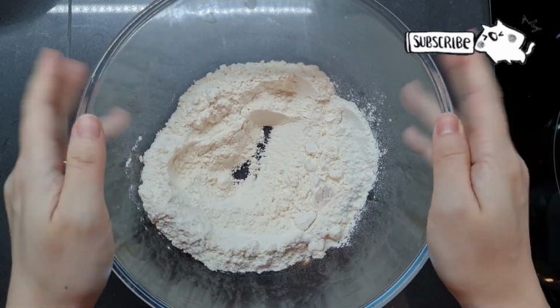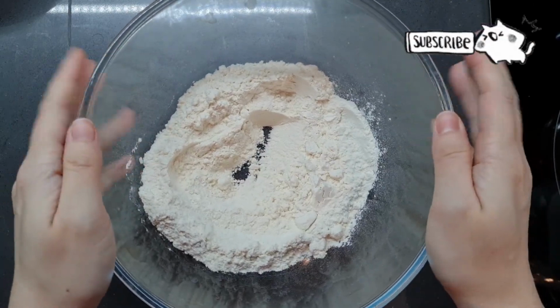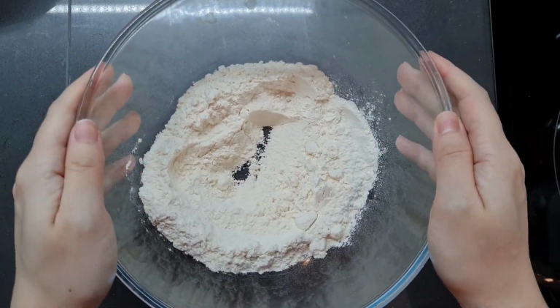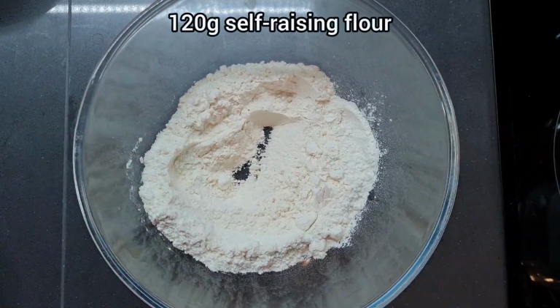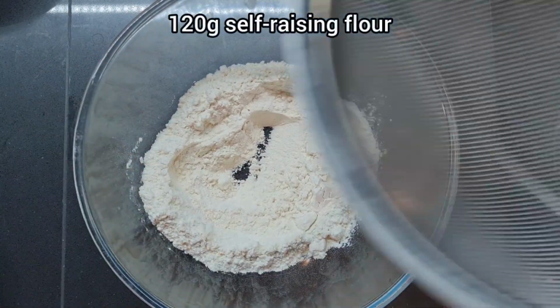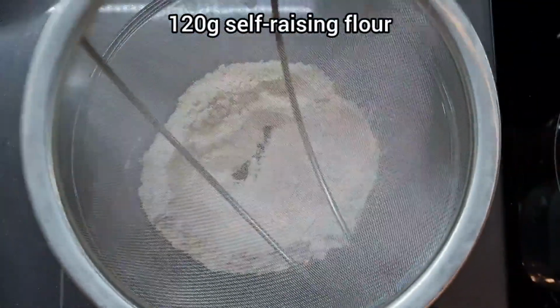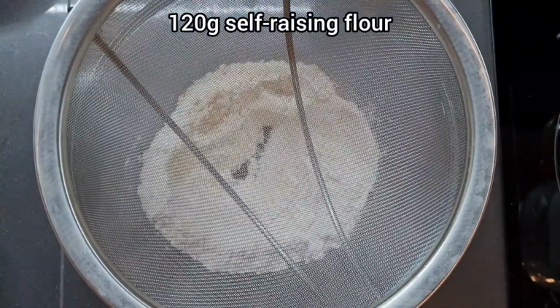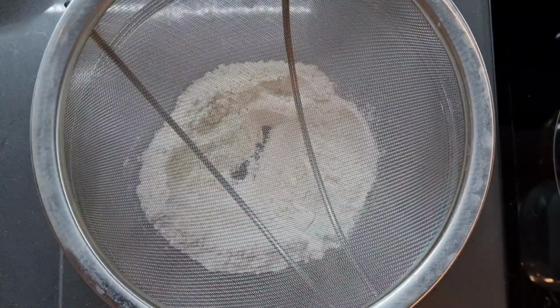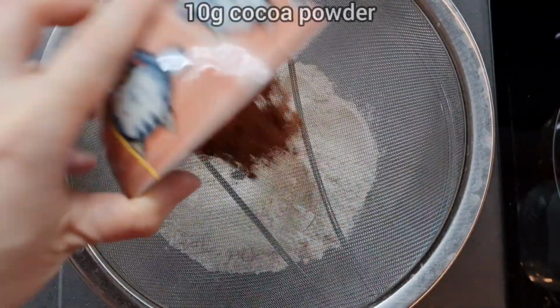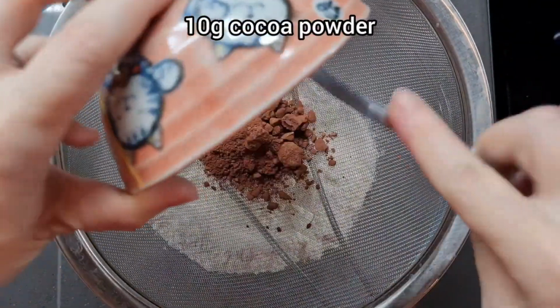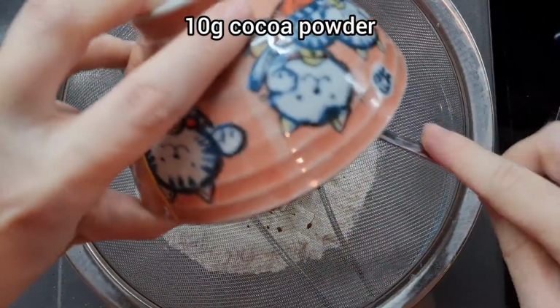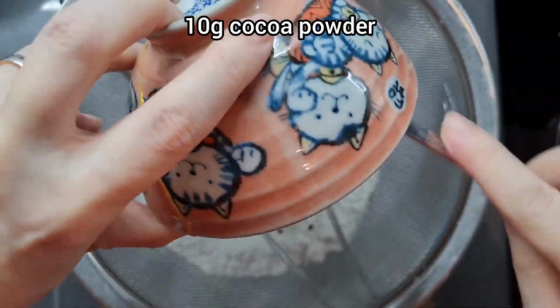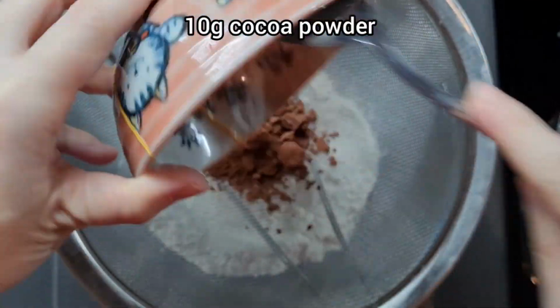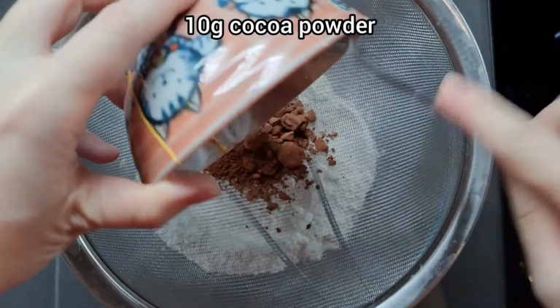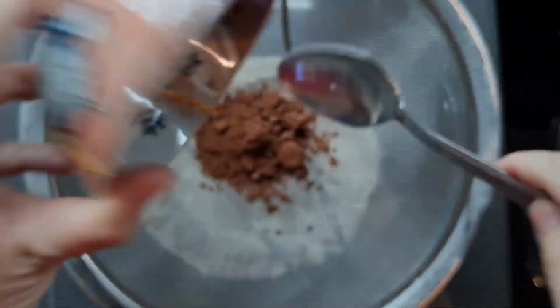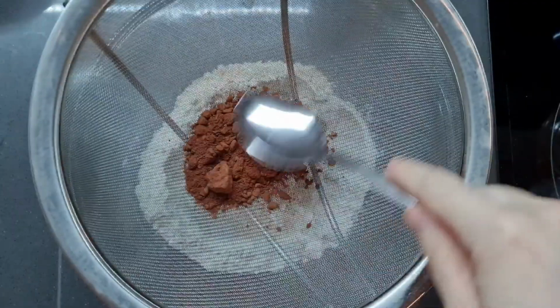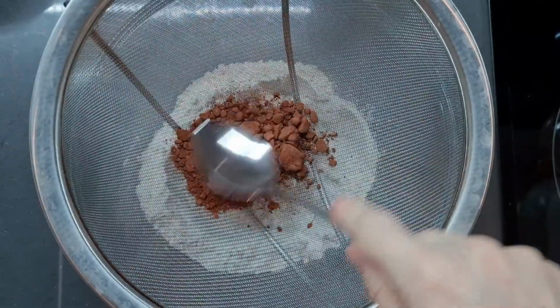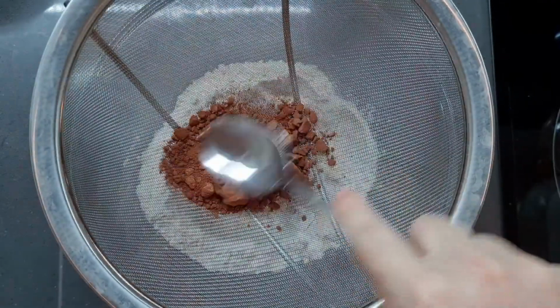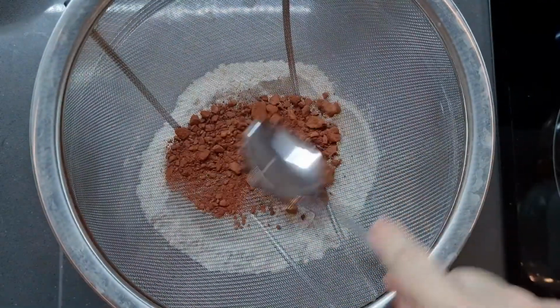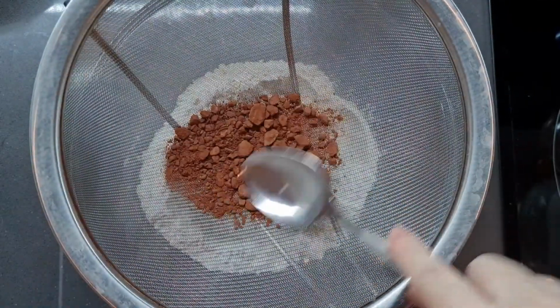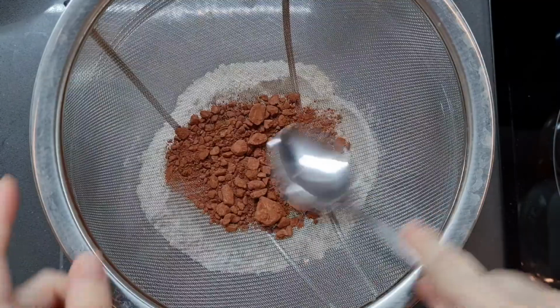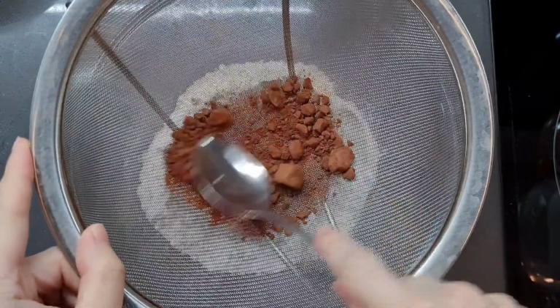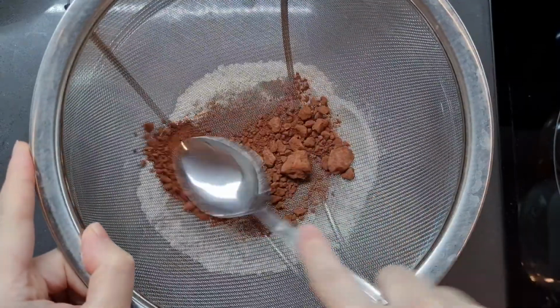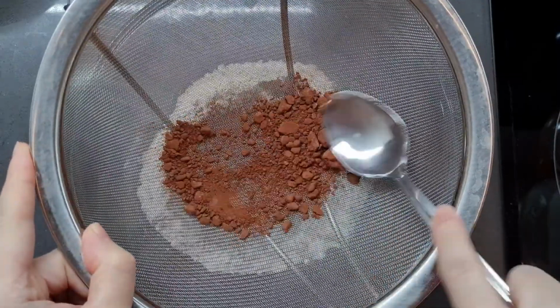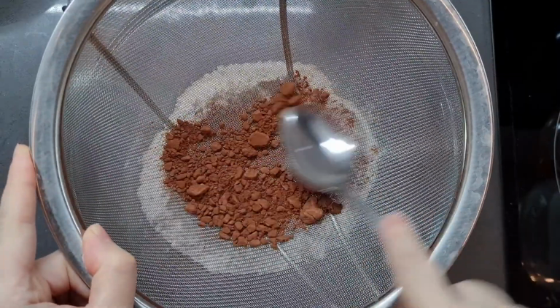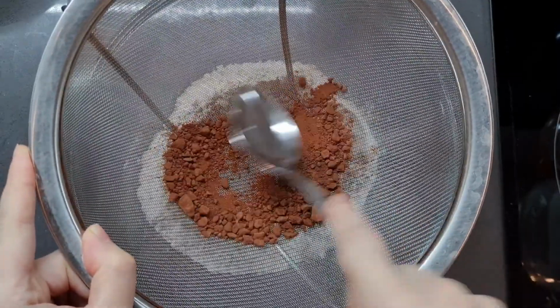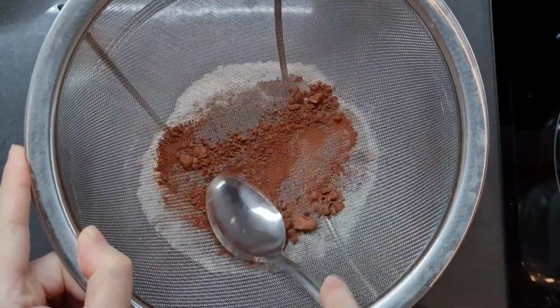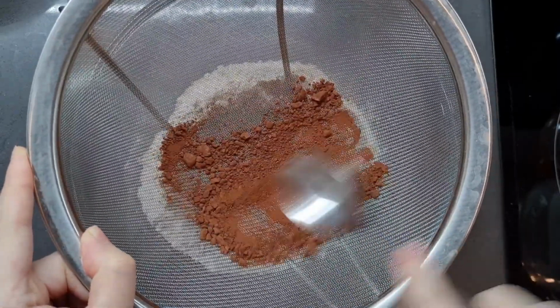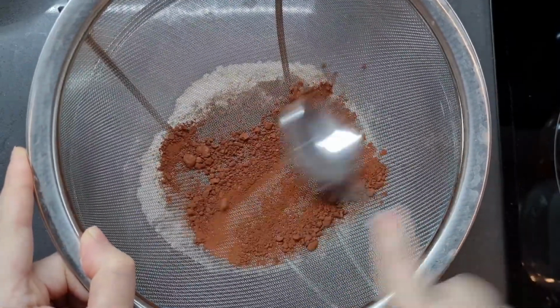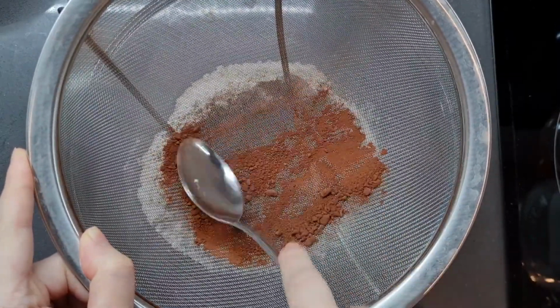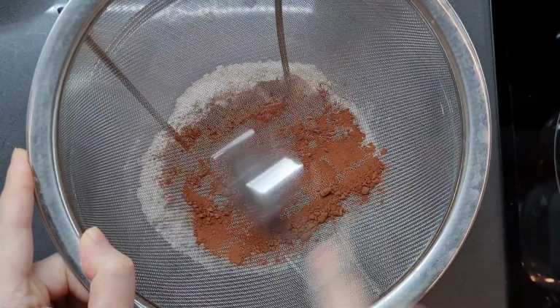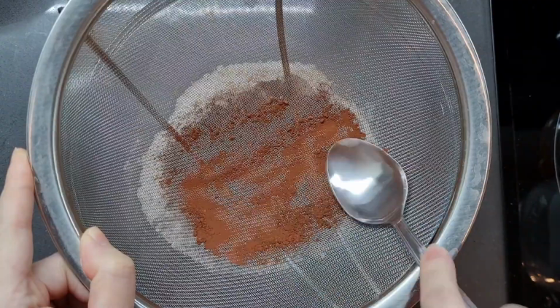First you're going to need 120 grams of self-raising flour — make sure it's self-raising — and then add 10 grams of cocoa powder. You're going to want to sift this because cocoa powder has a tendency to clump, a bit like matcha which I mentioned in the previous video, so give it a good sift so everything's nice and smooth.